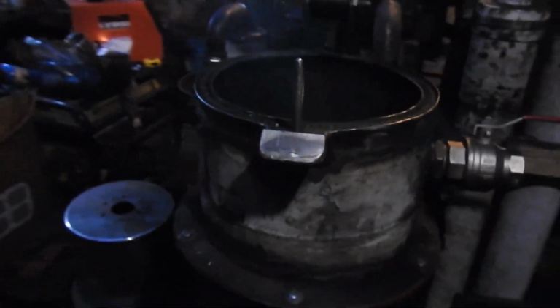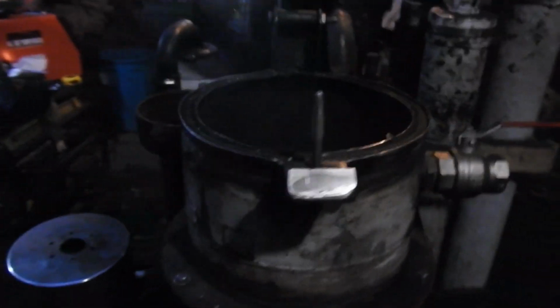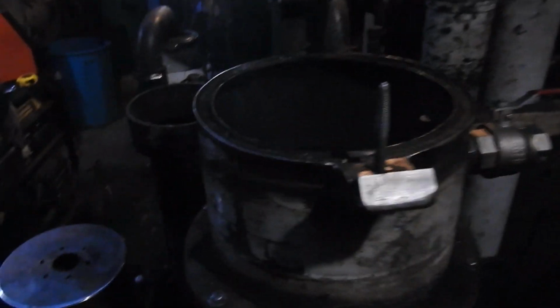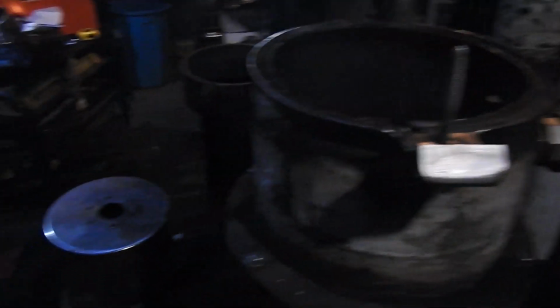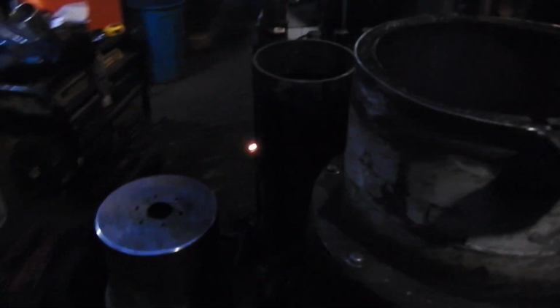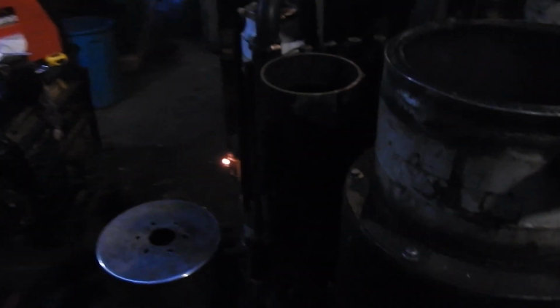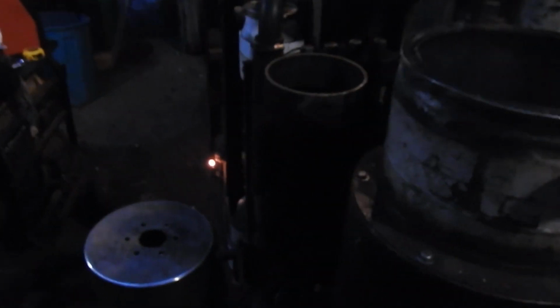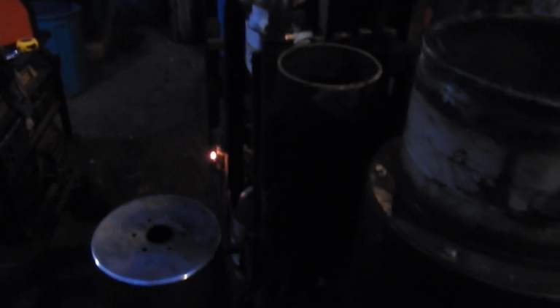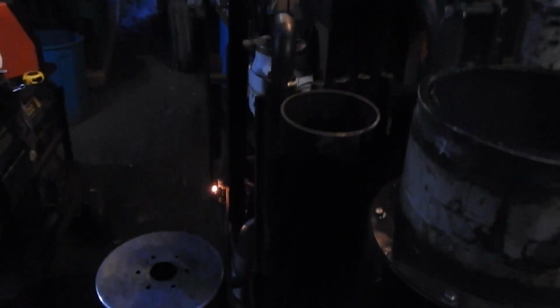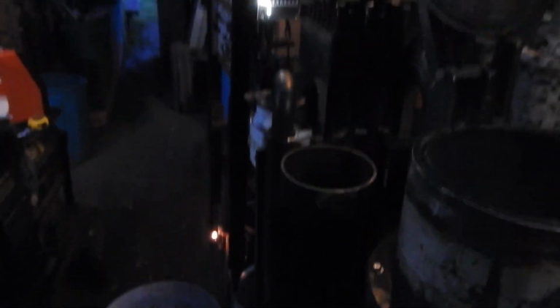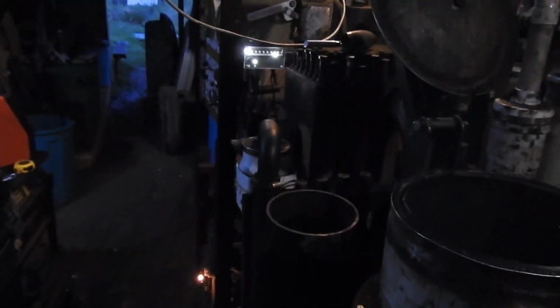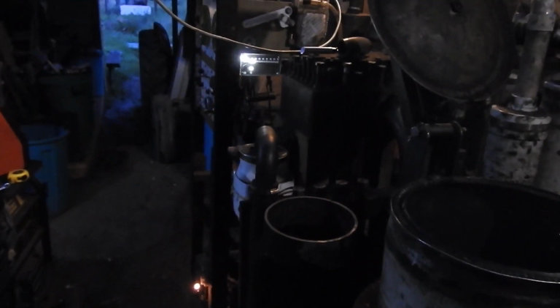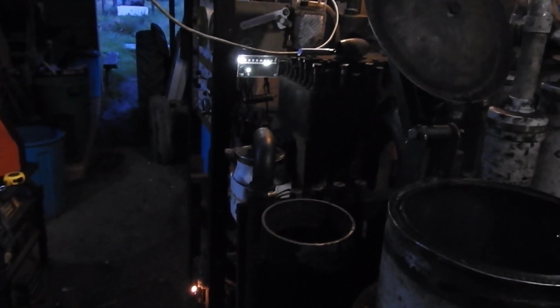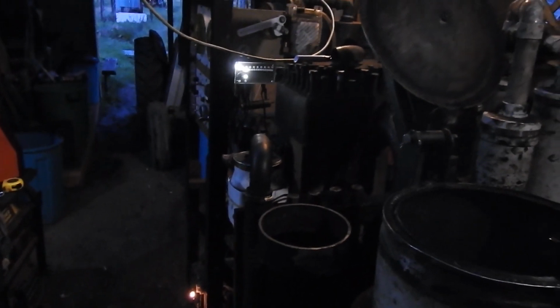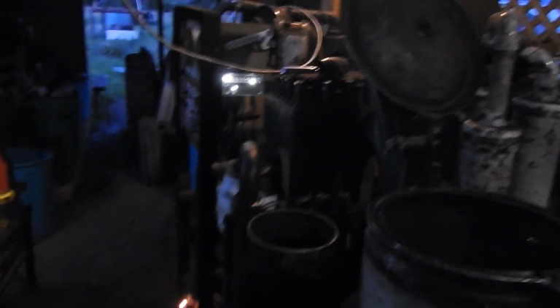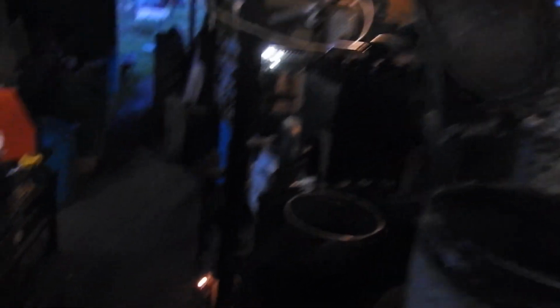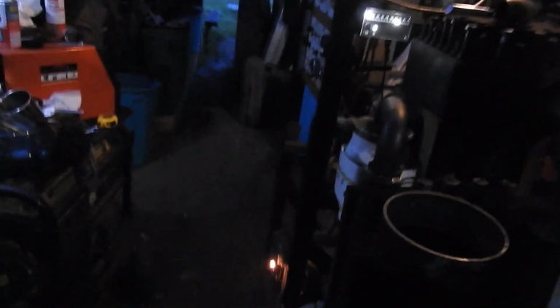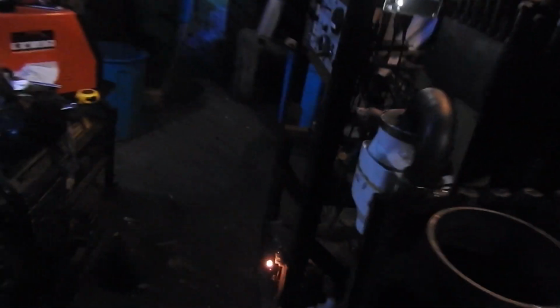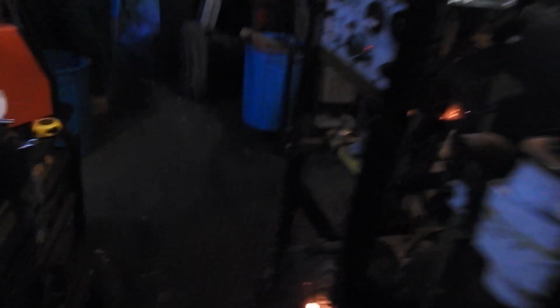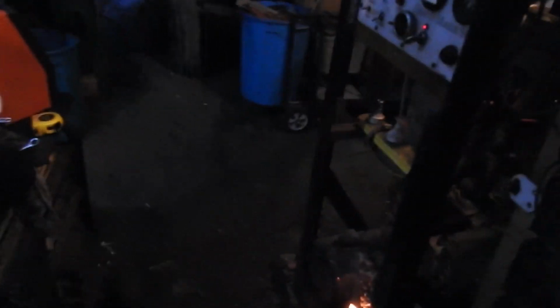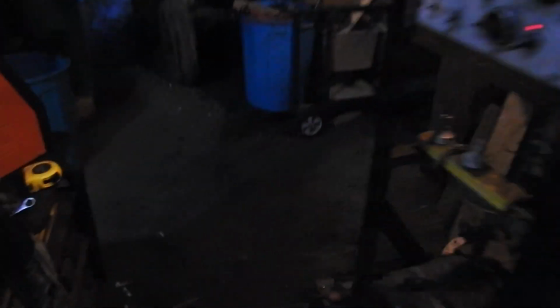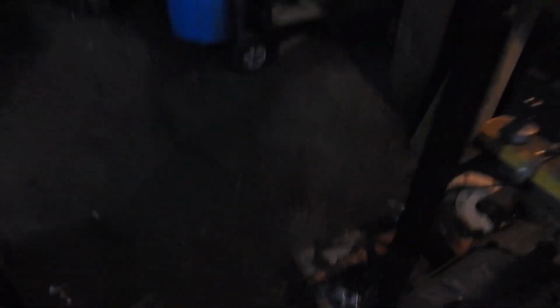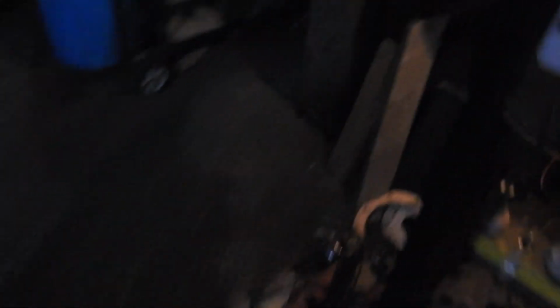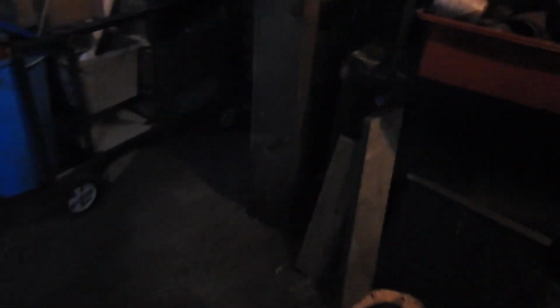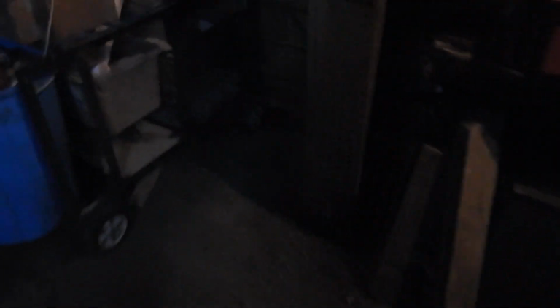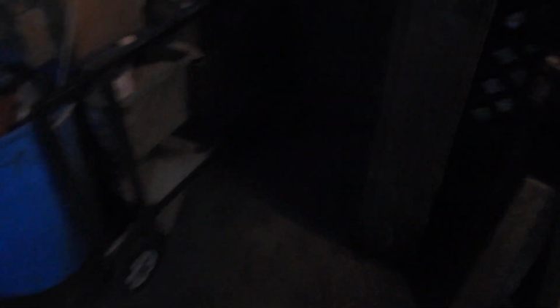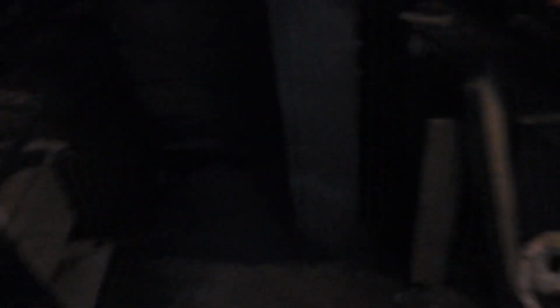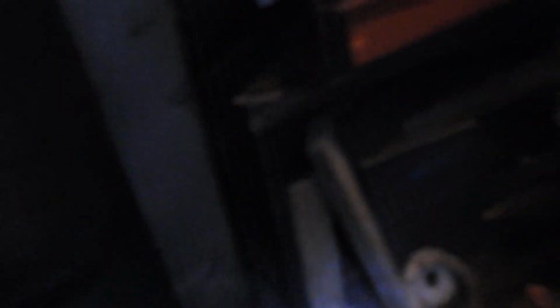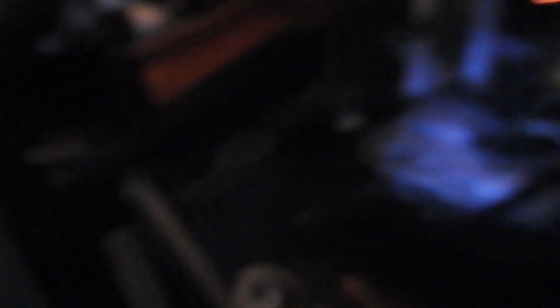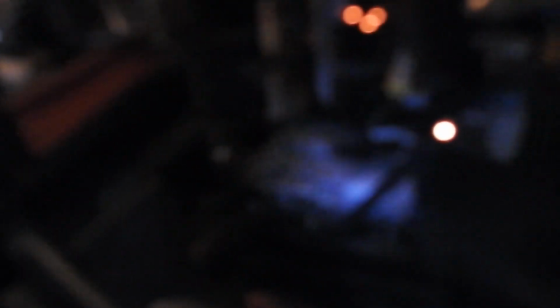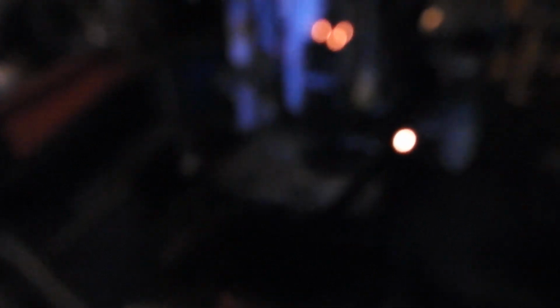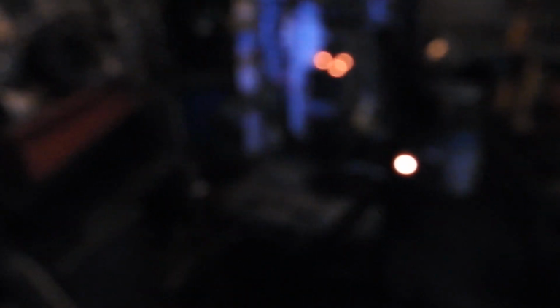Right now I'm generating electricity for the house. Much need of electricity, because now our sun has all gone — there's no sunshine to make power with.